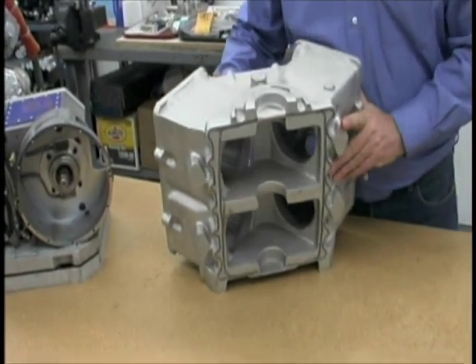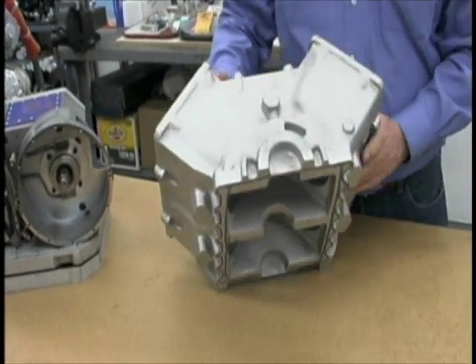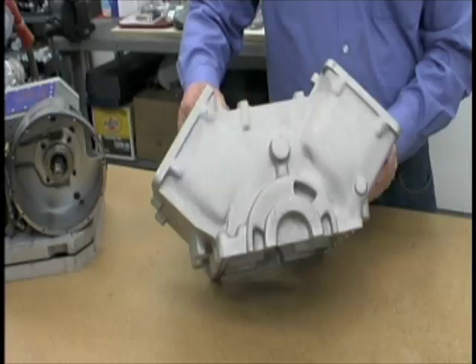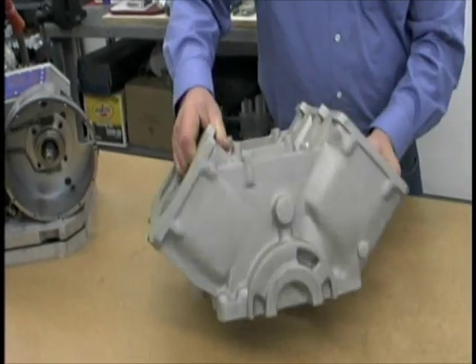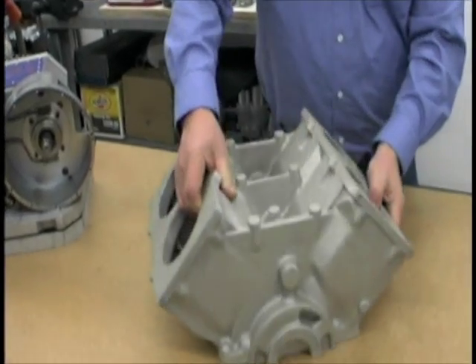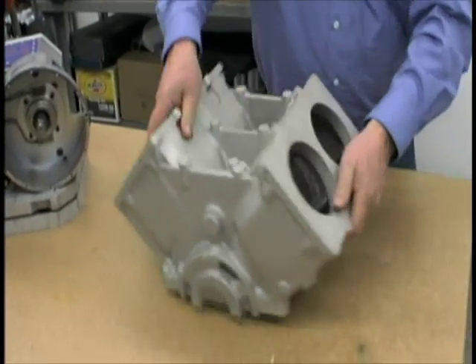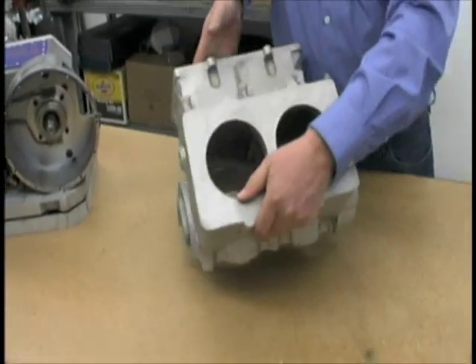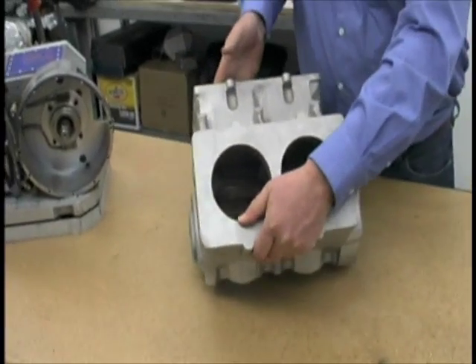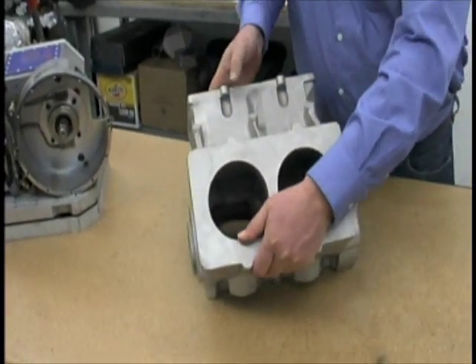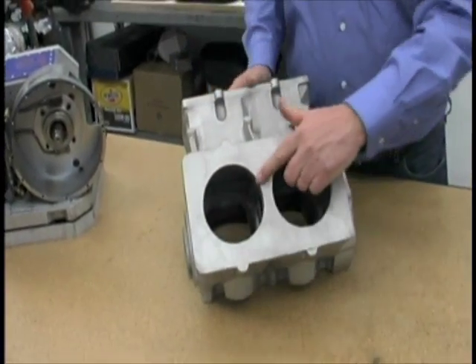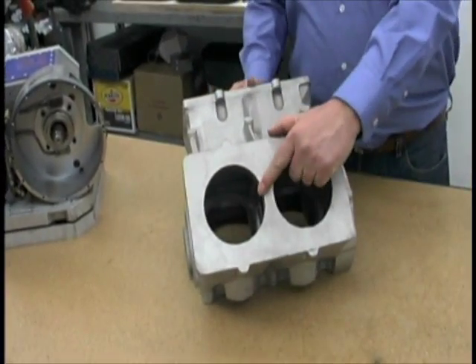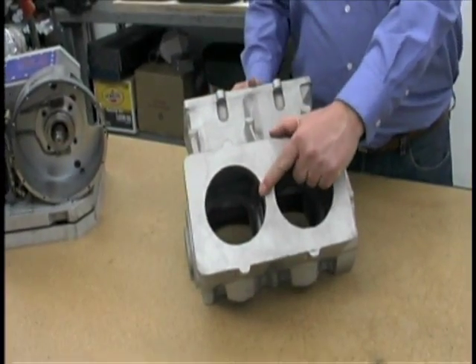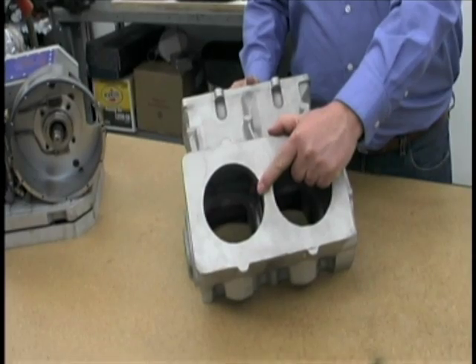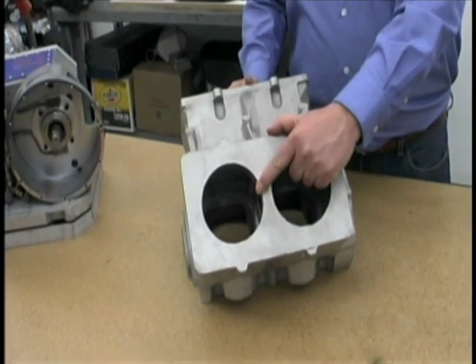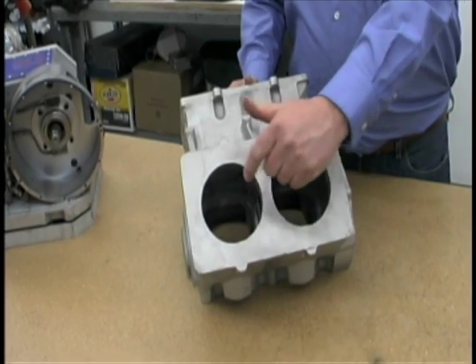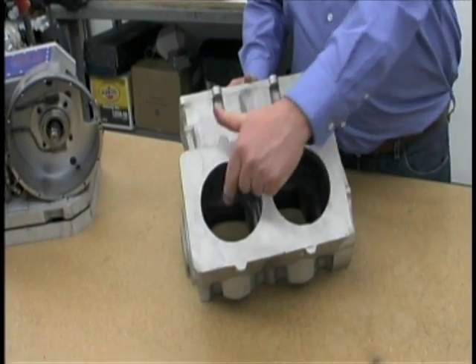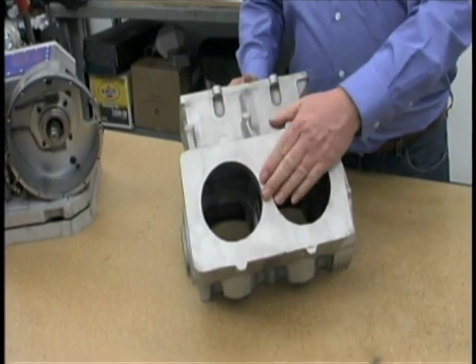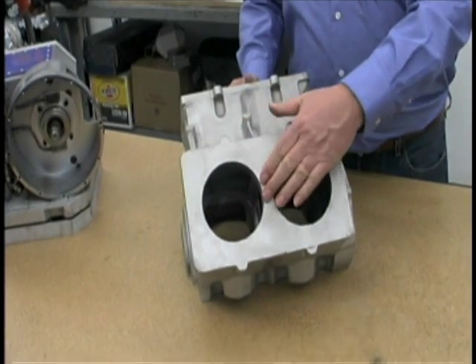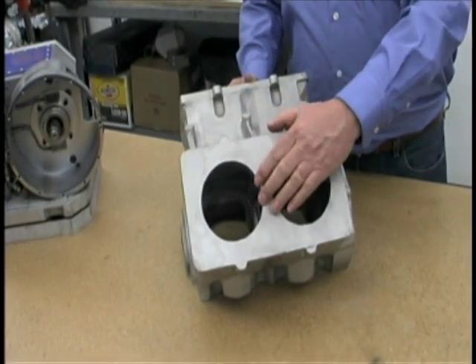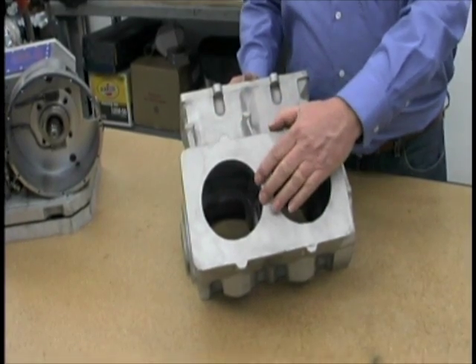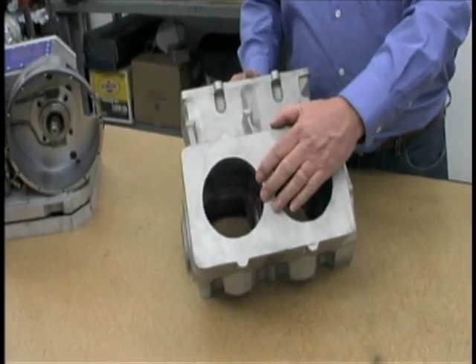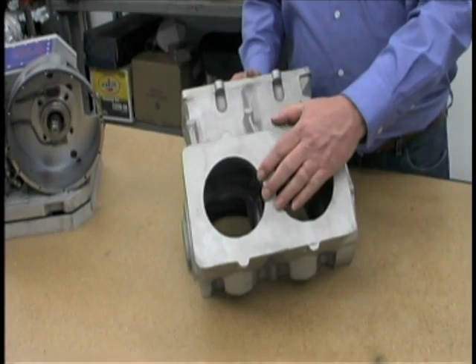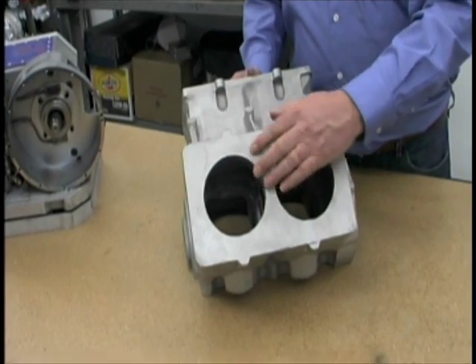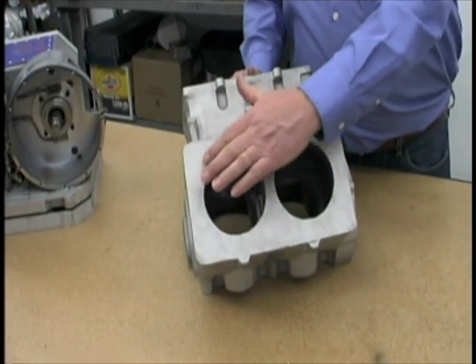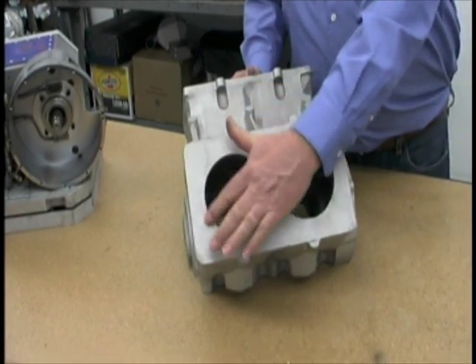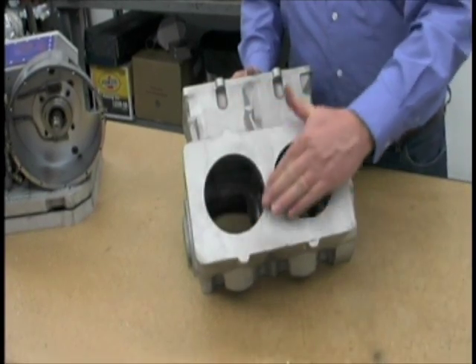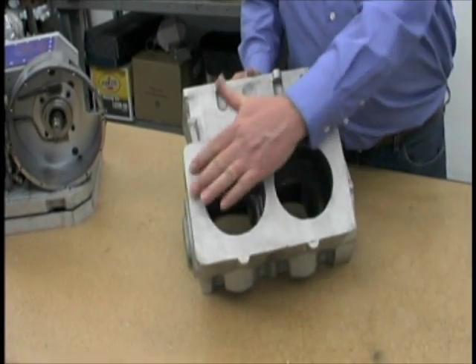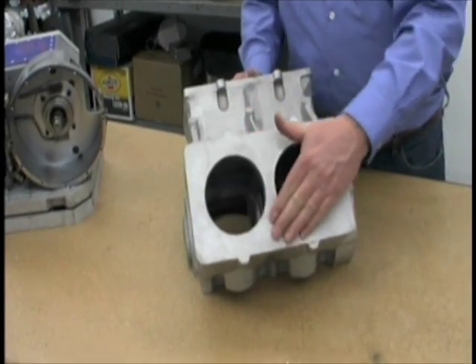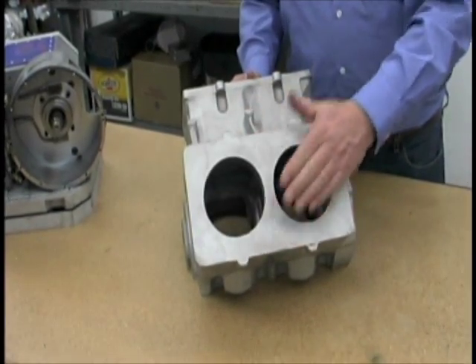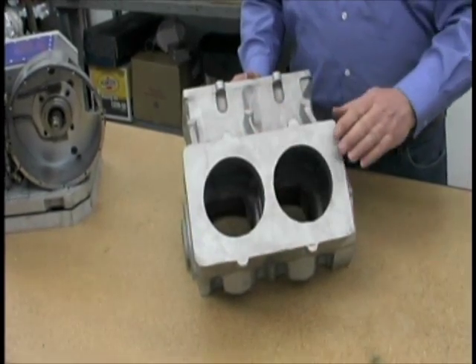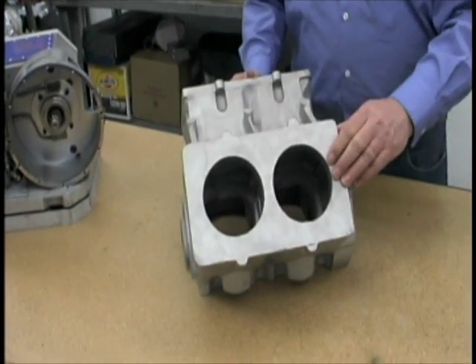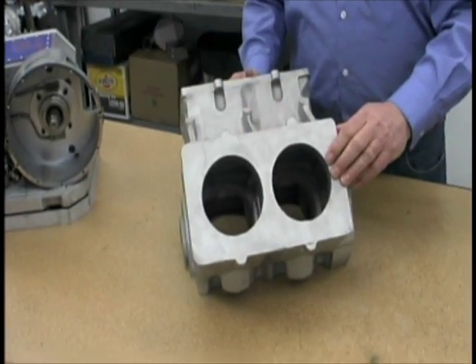It's a water cooled engine and so it has liners that go in the place of the cylinders here. Wet liners that are sealed by O-rings and then a metallic O-ring forms a combustion seal.